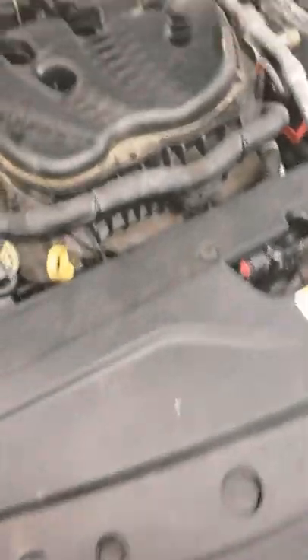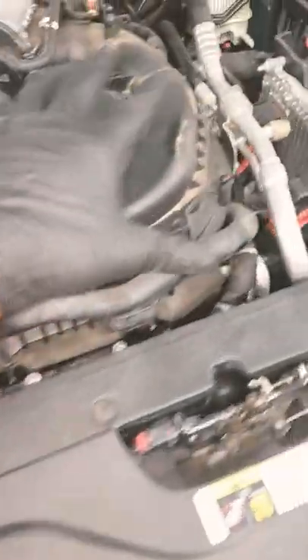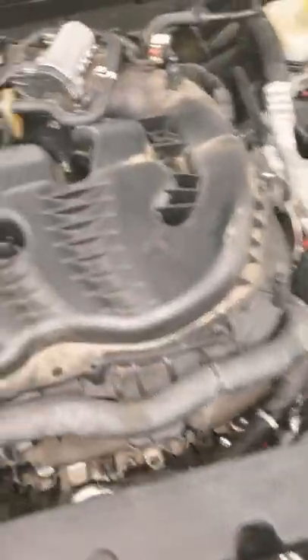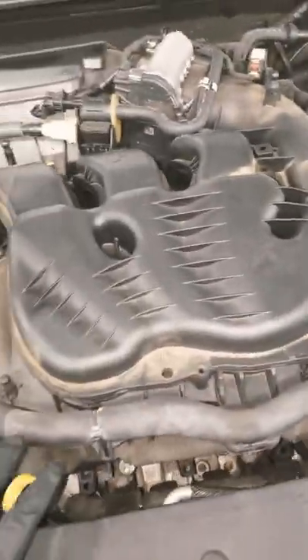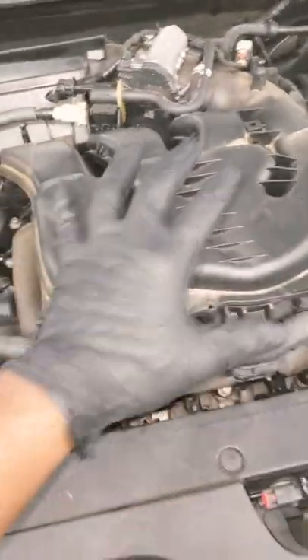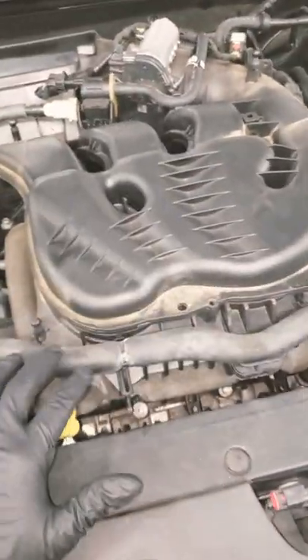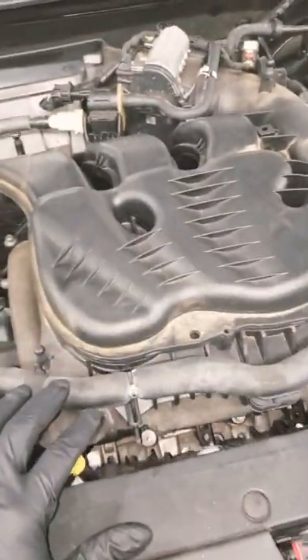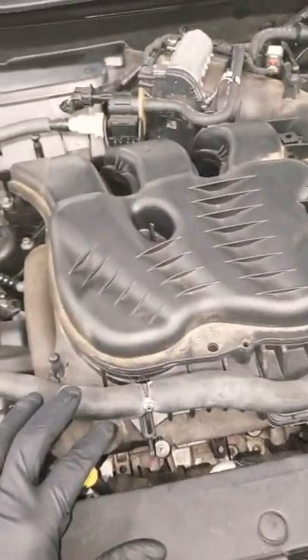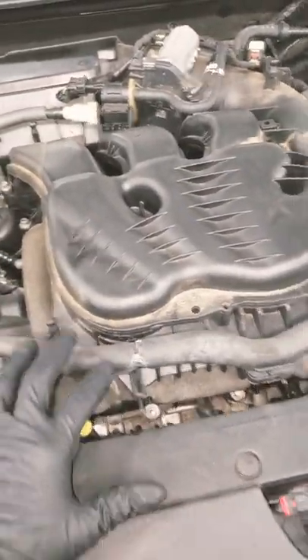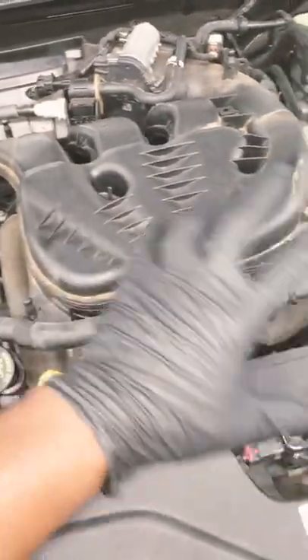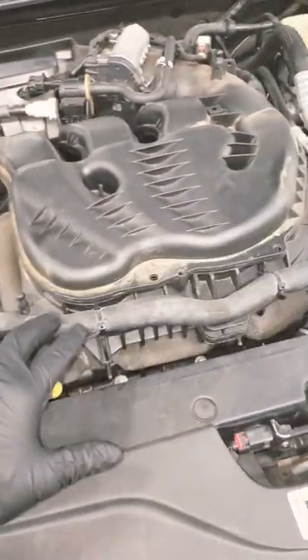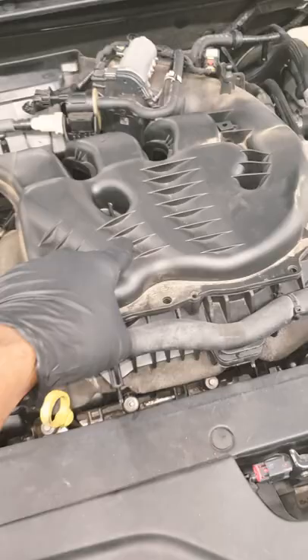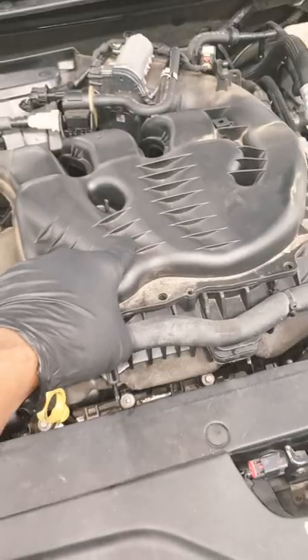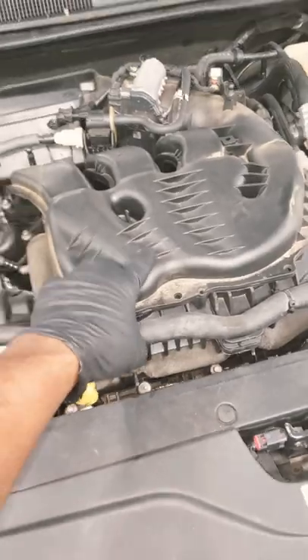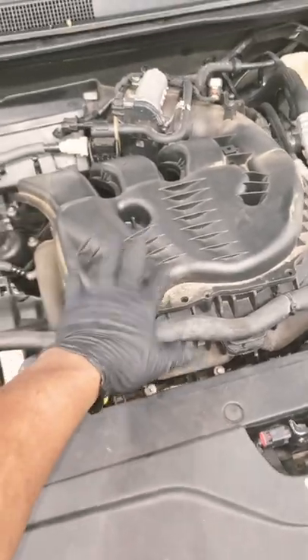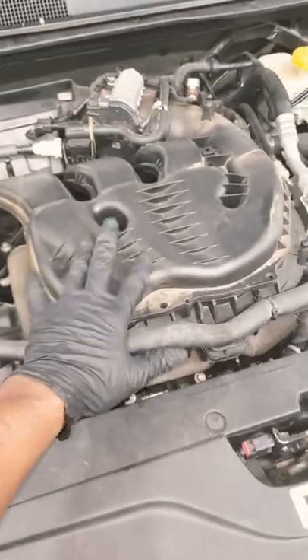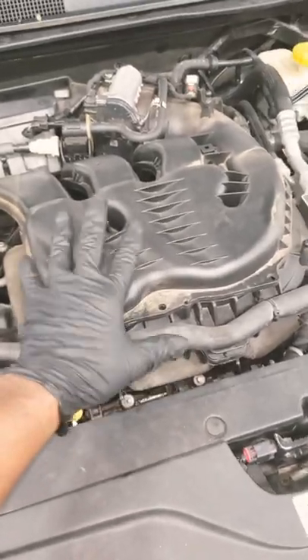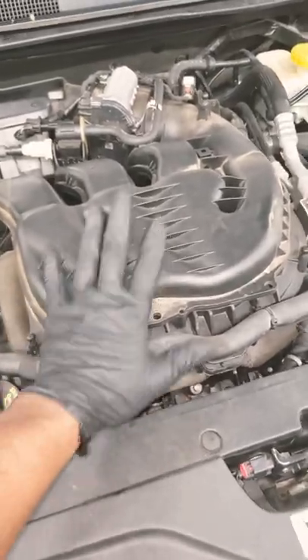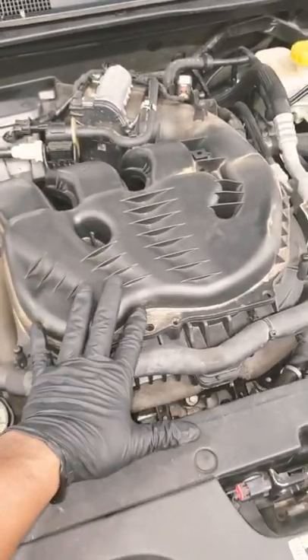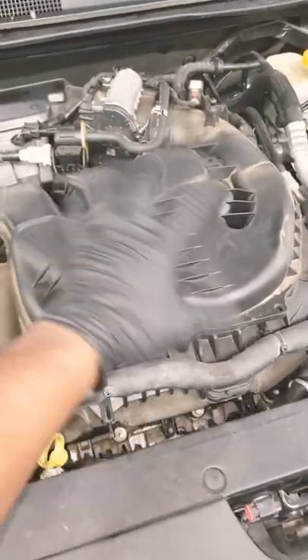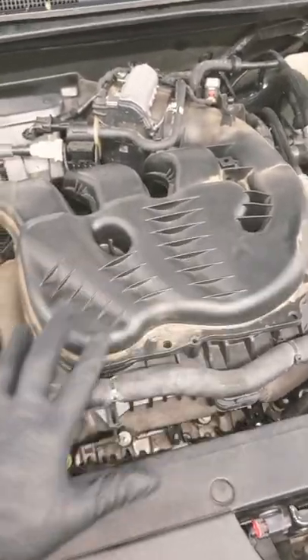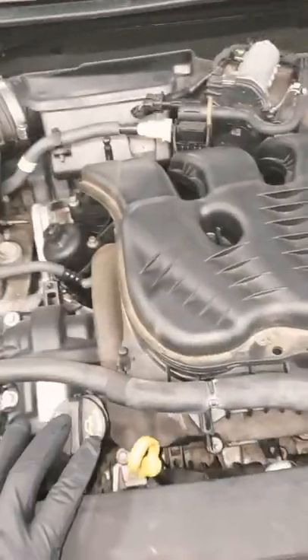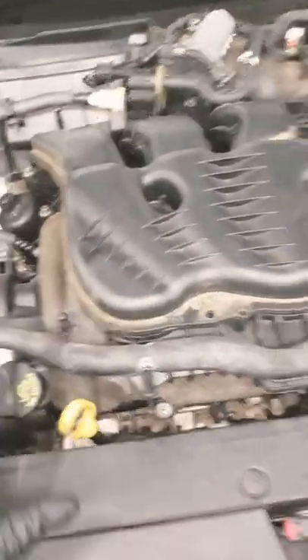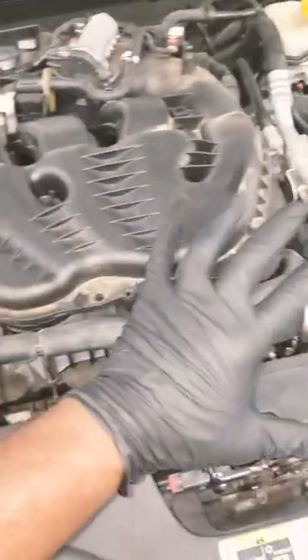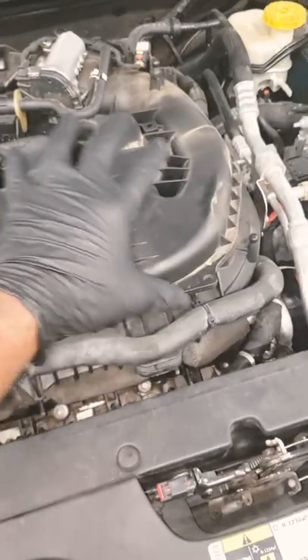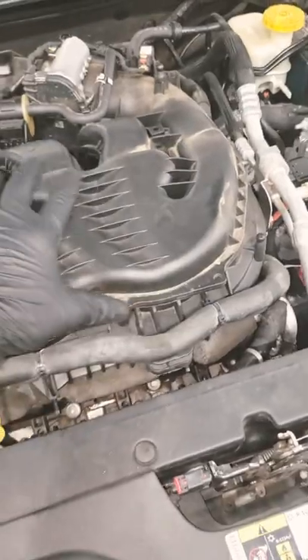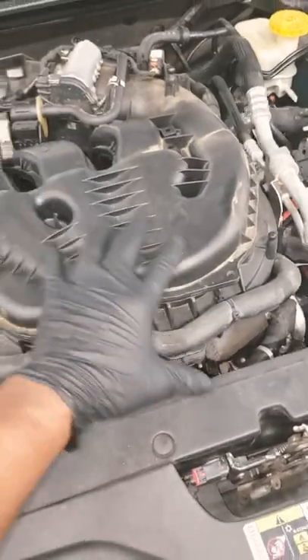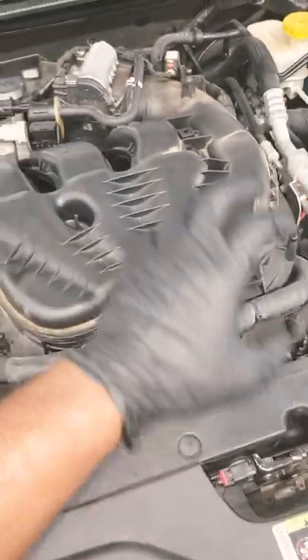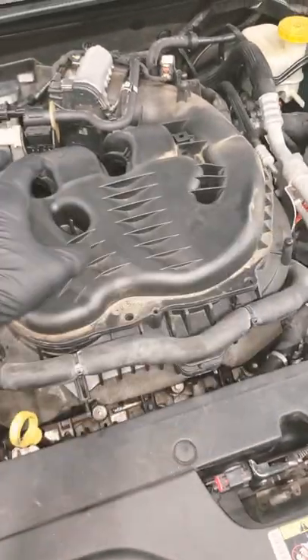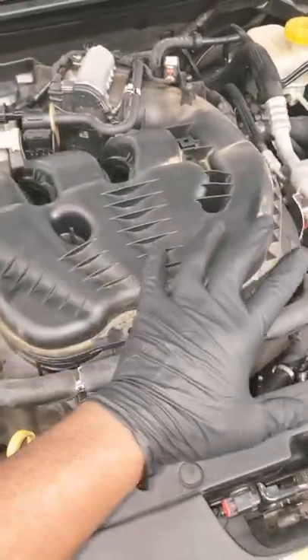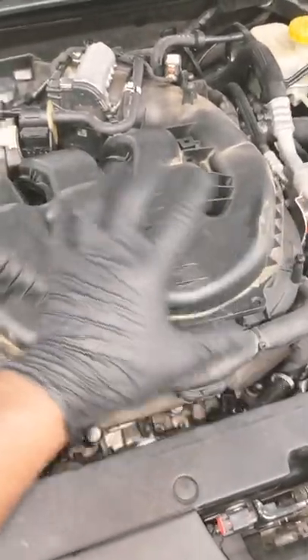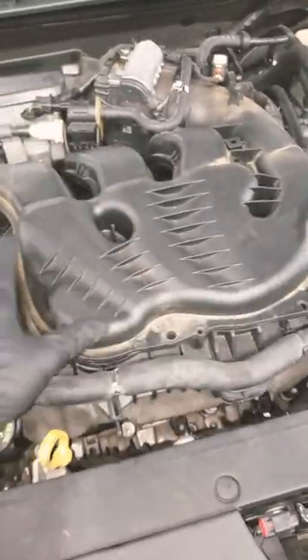Real quick, this is like a 2015 with the 3.2 — the baby 3.6, which is the 3.2. Anyway, coolant leak guys — y'all can't smell this but it's a bad hot coolant smell.